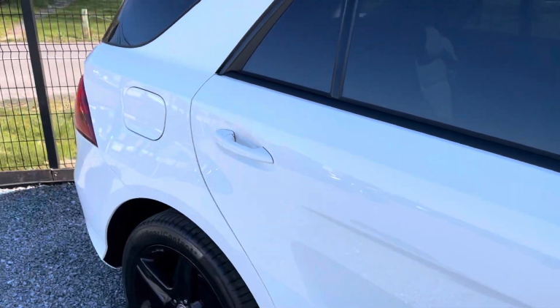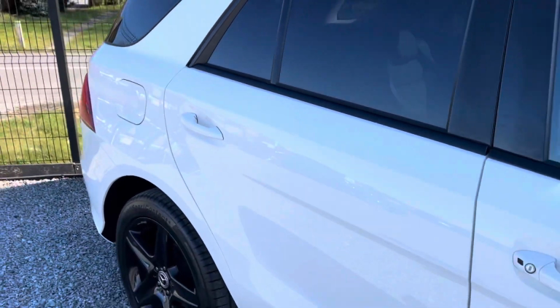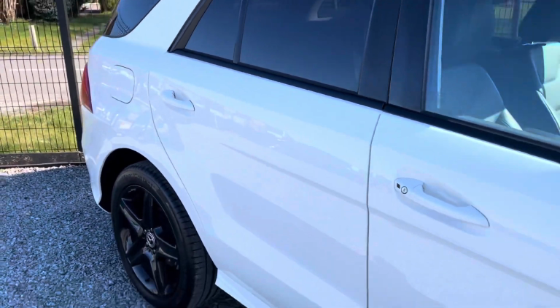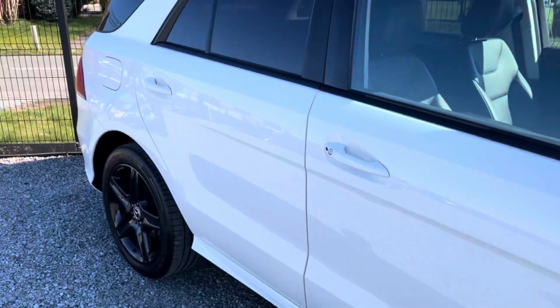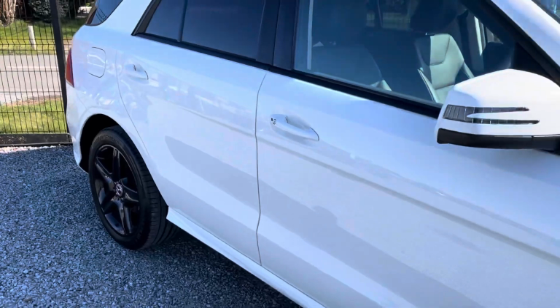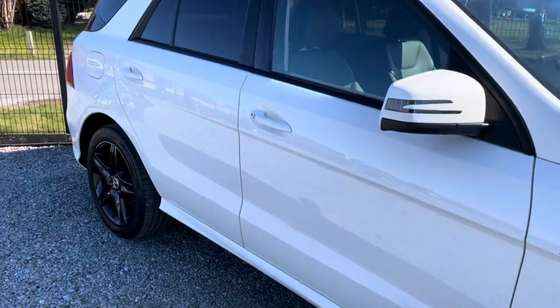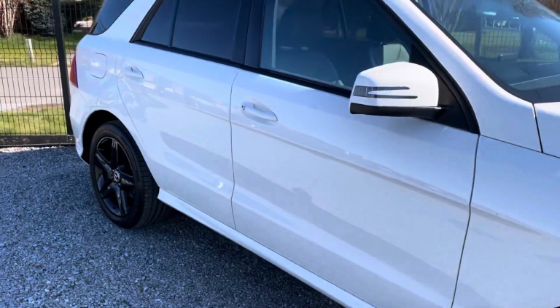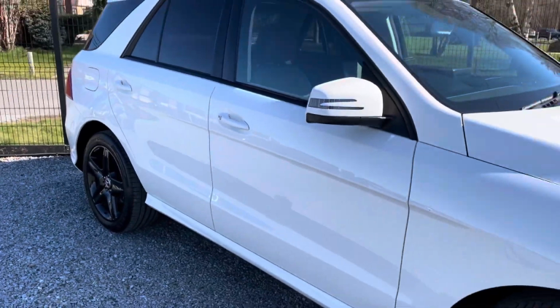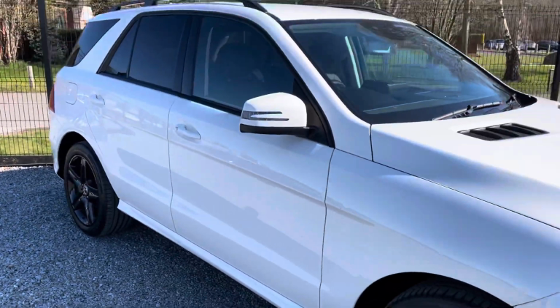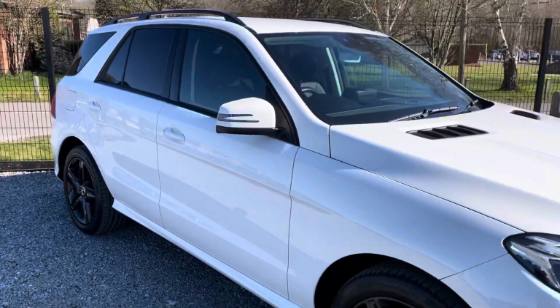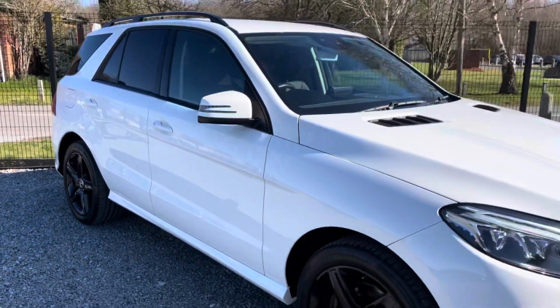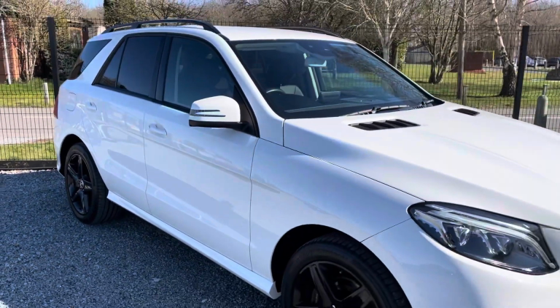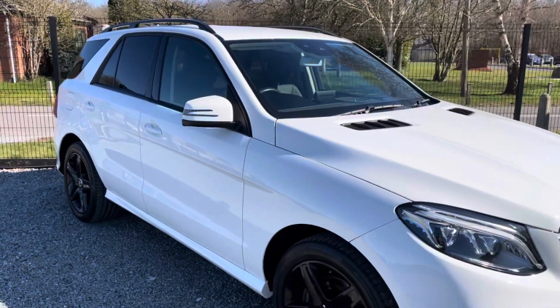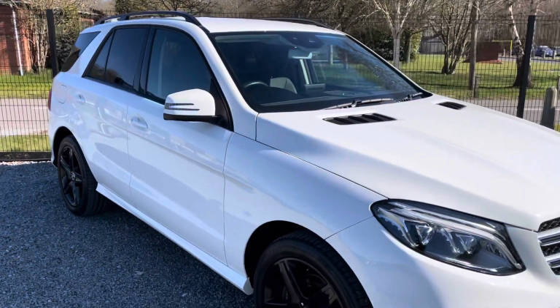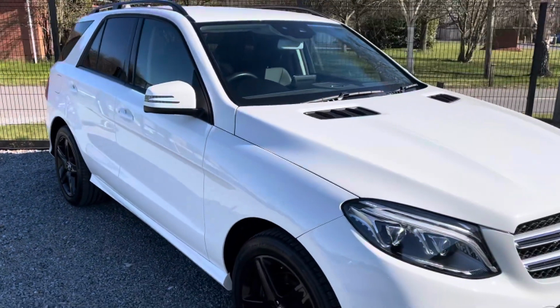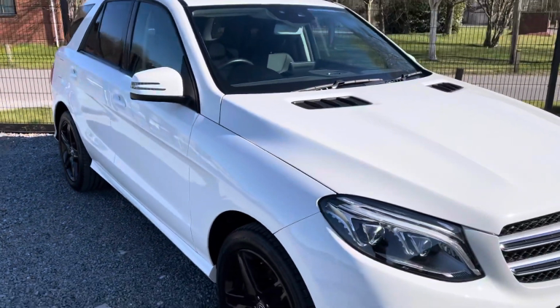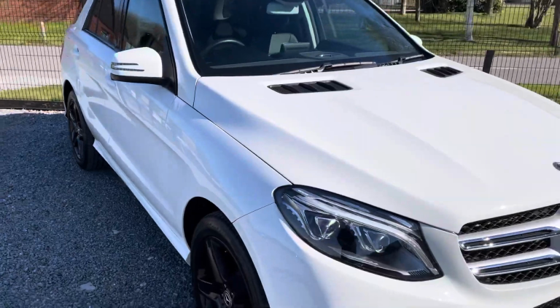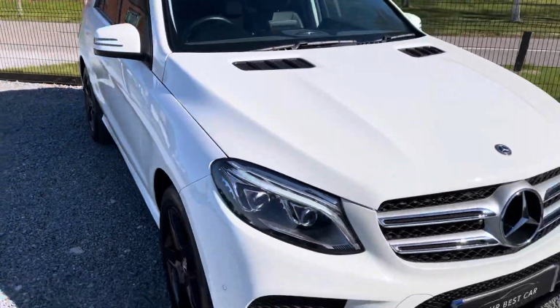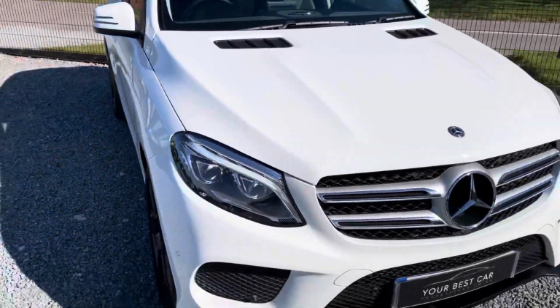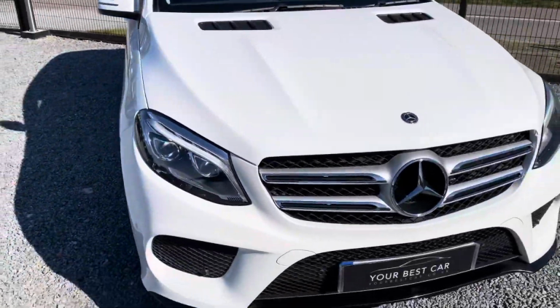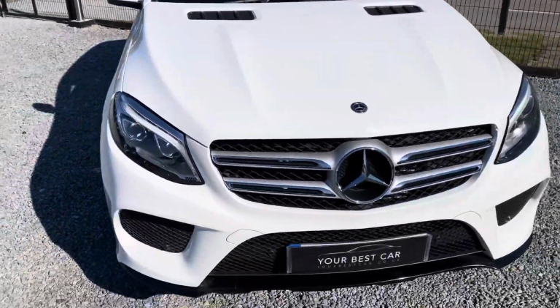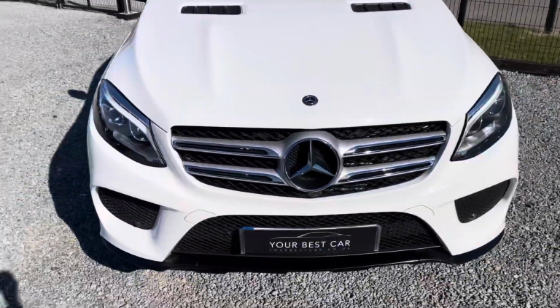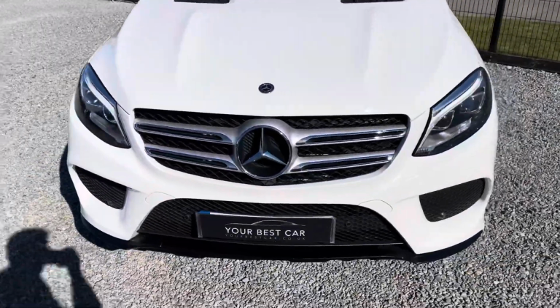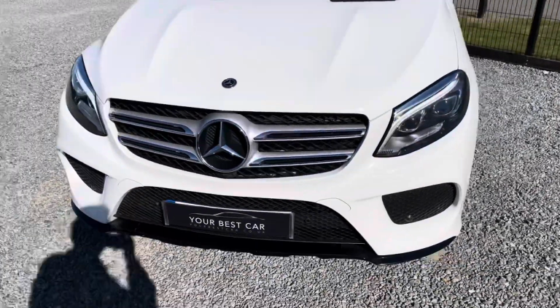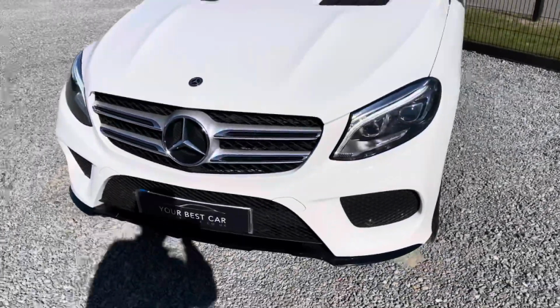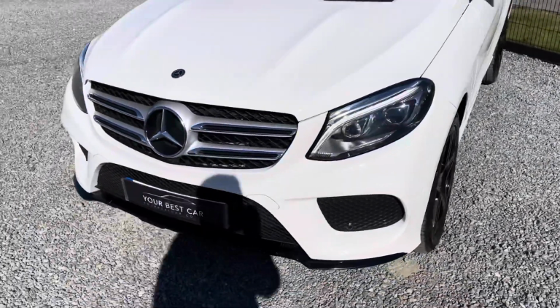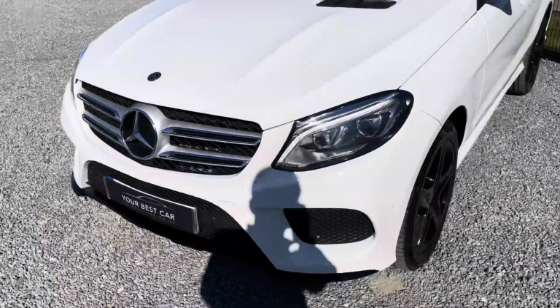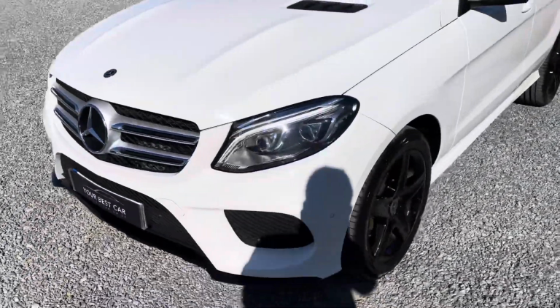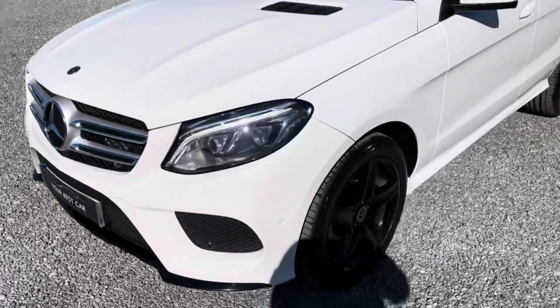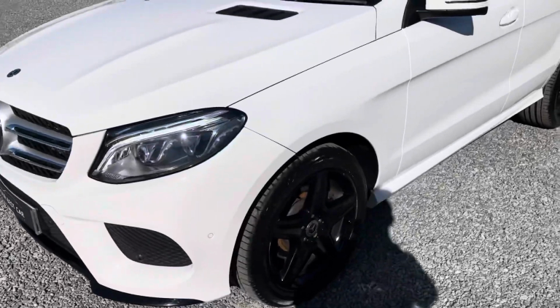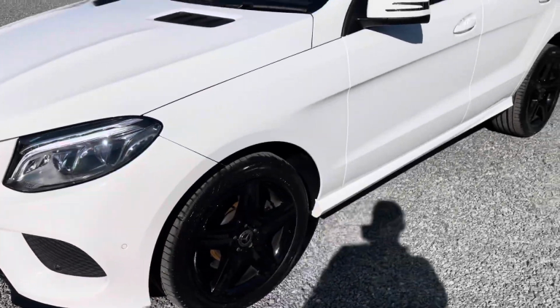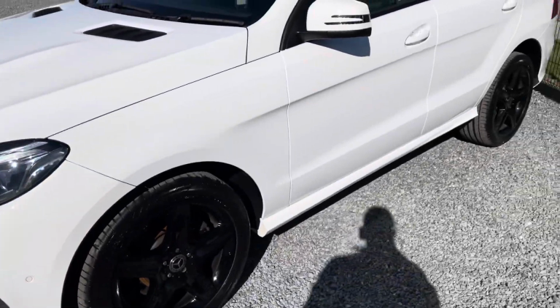We've just put three new tyres on it — one of them was very recent — so it basically has four new tyres on it. And as you can see, it is in fantastic condition for its age and mileage.